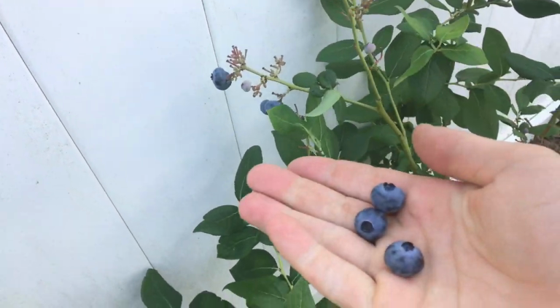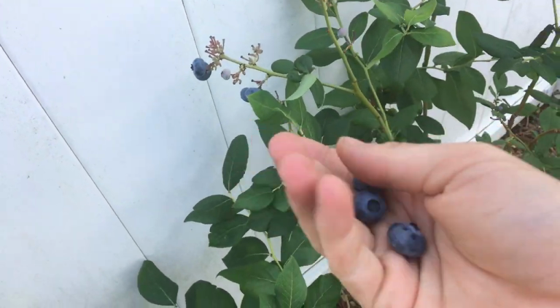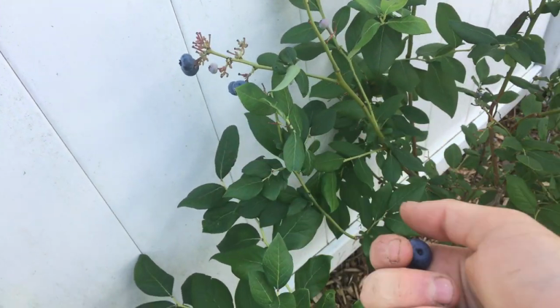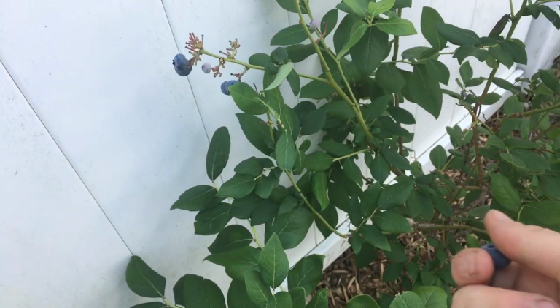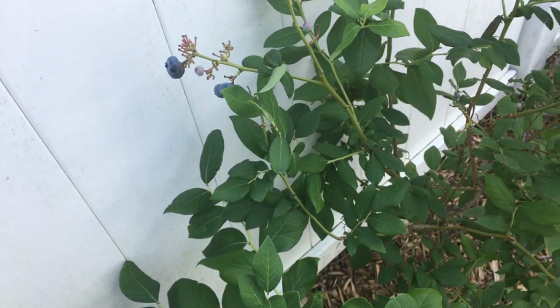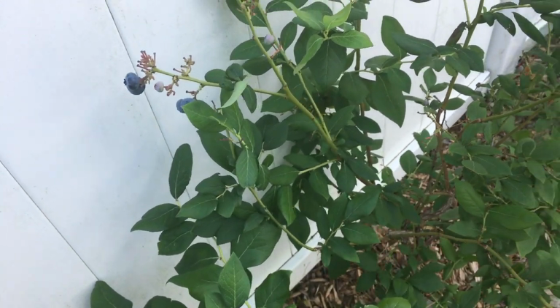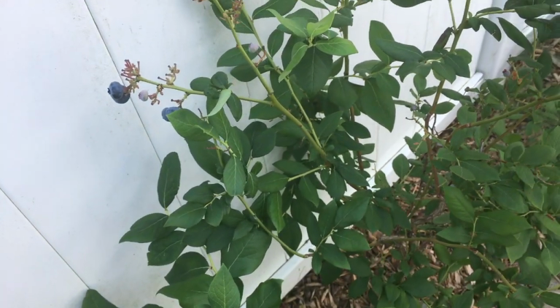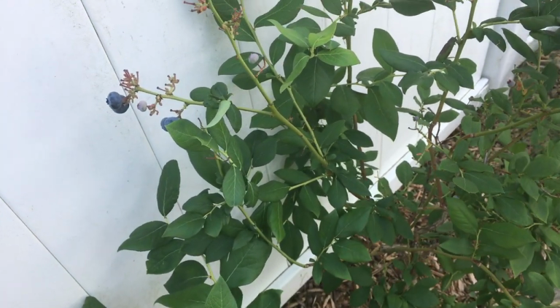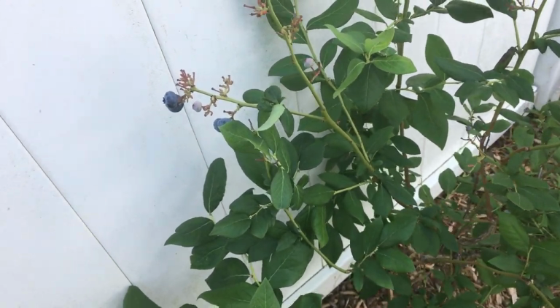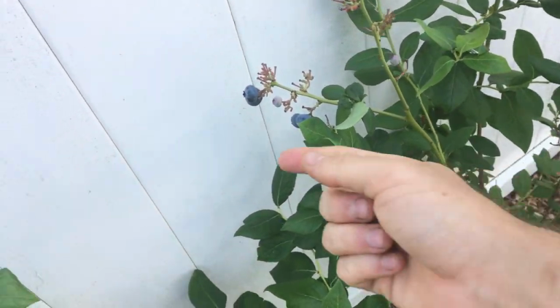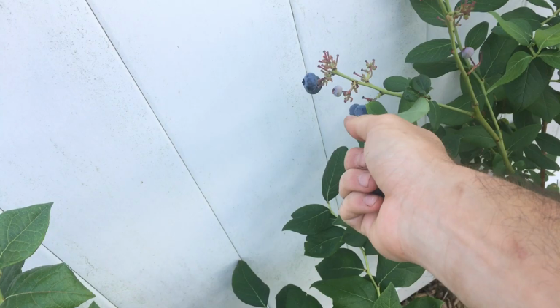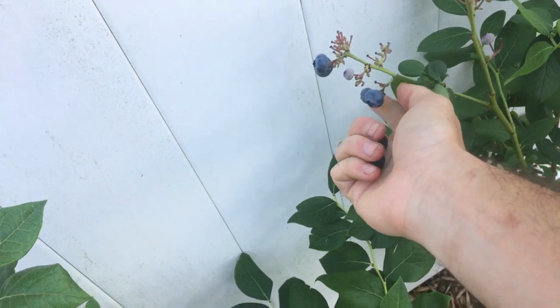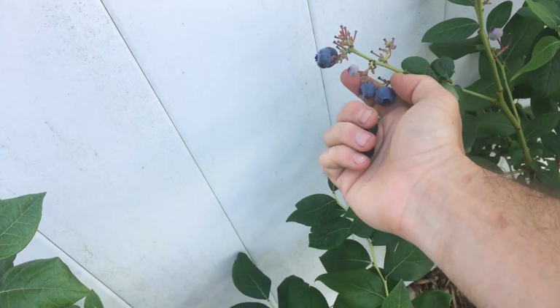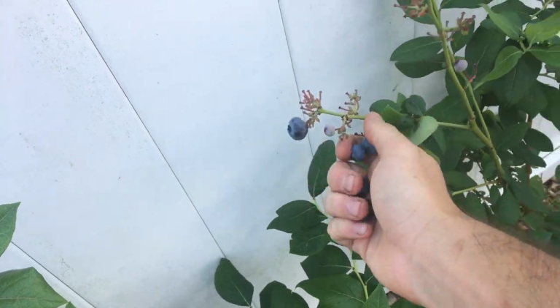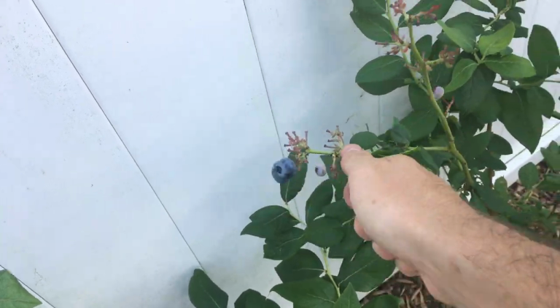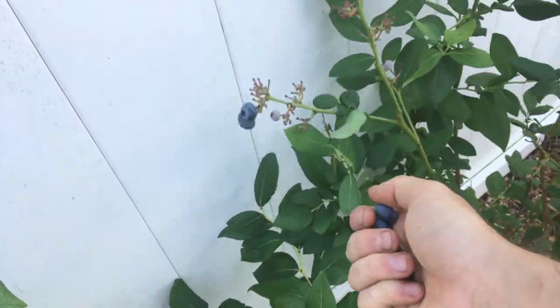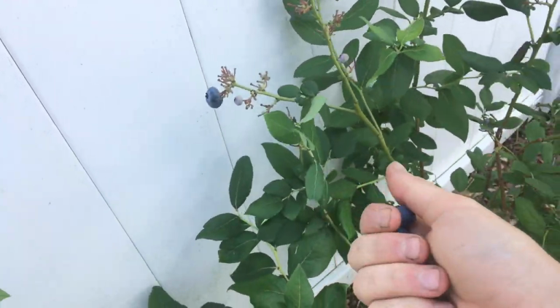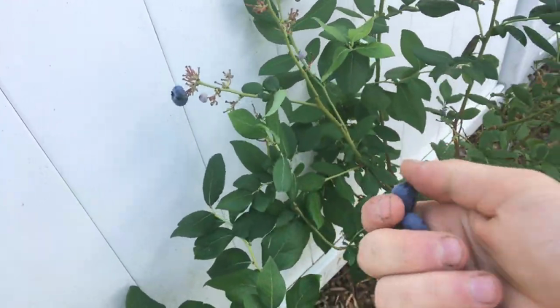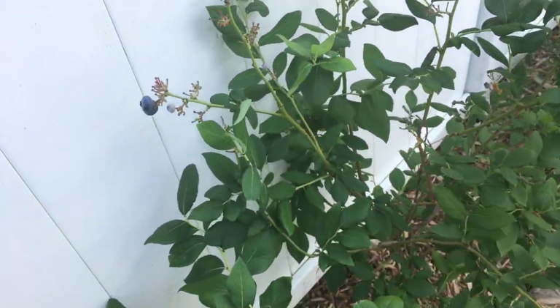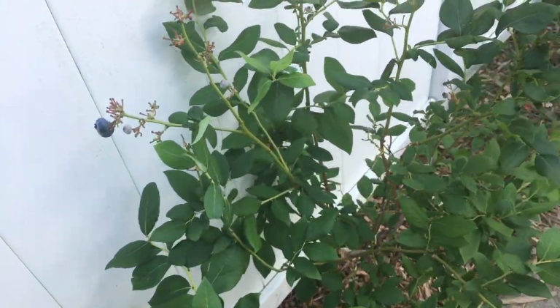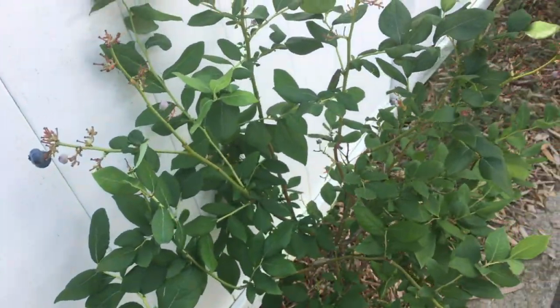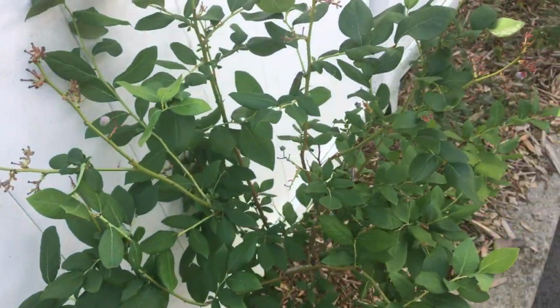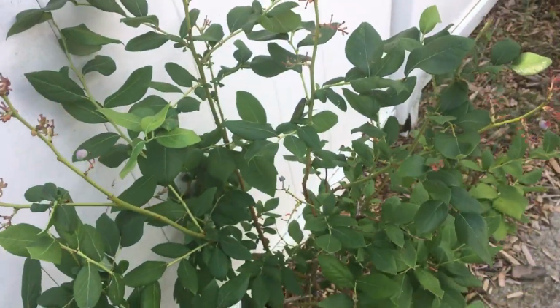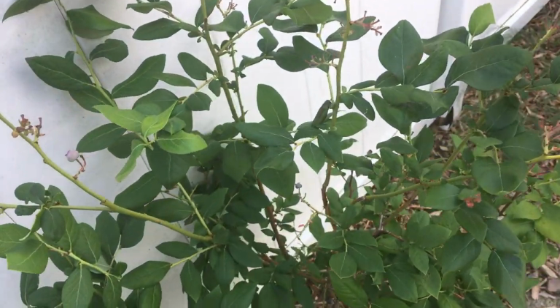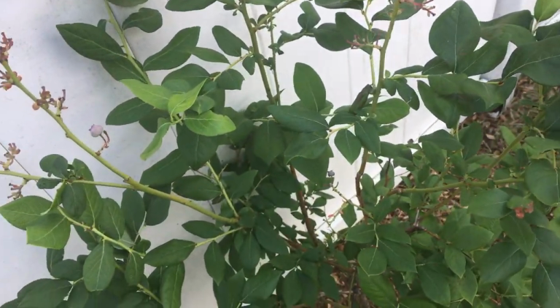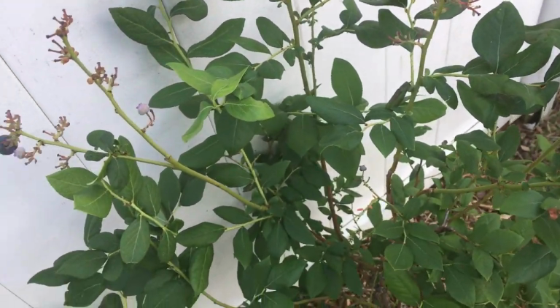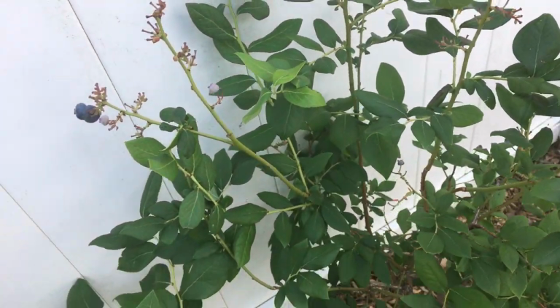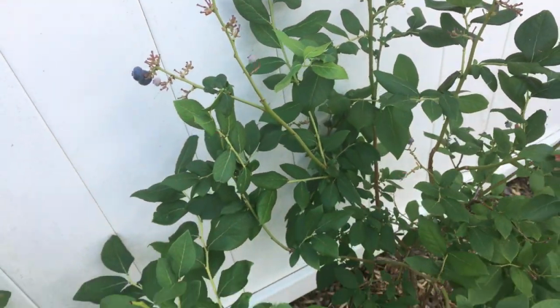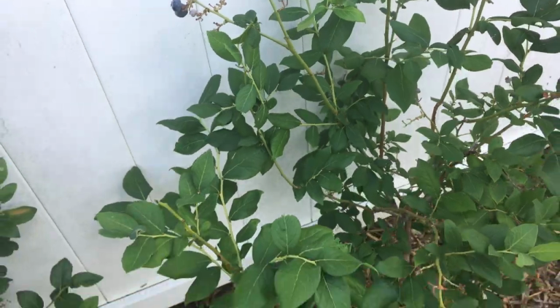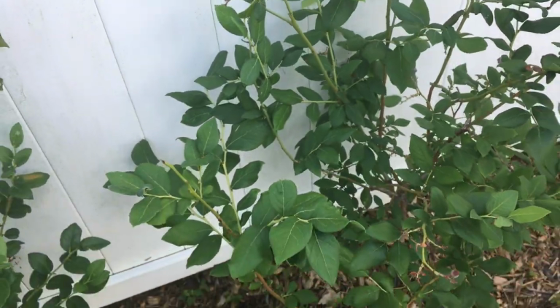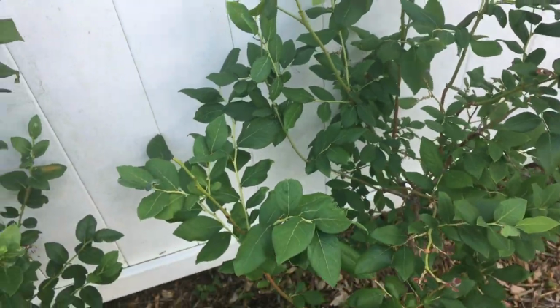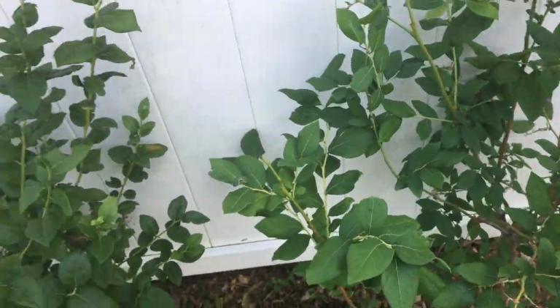And I just love coming out here and snacking on these. My girlfriend's going to tell me that I'm eating all the blueberries.